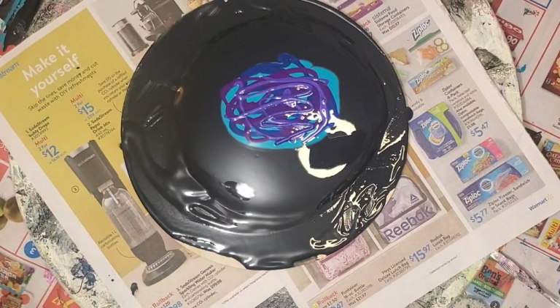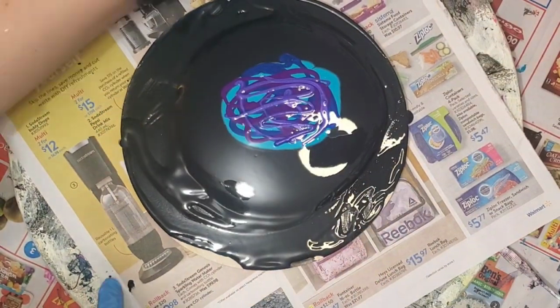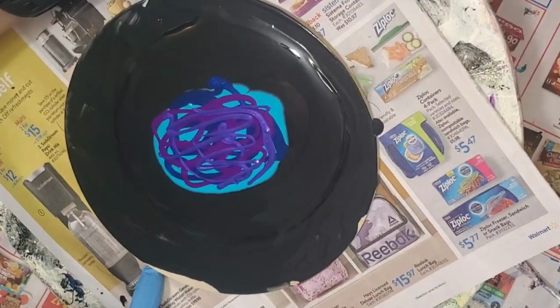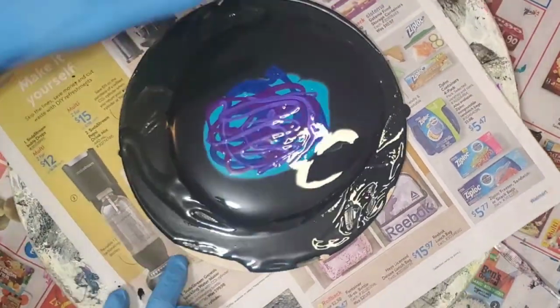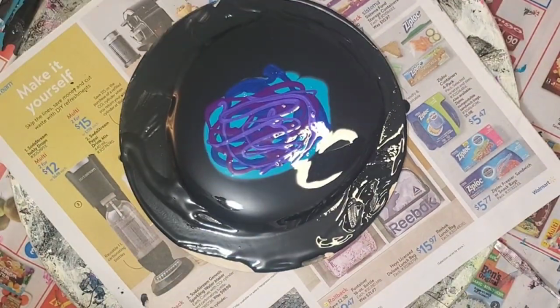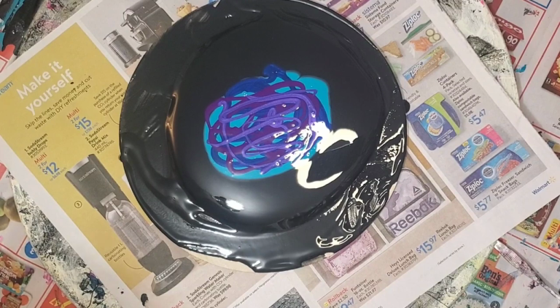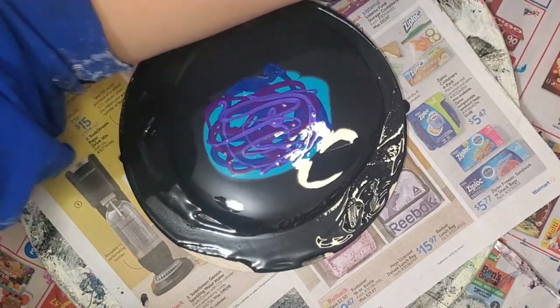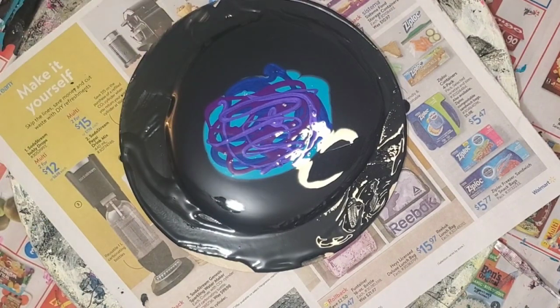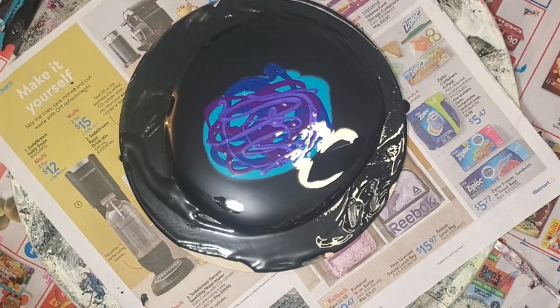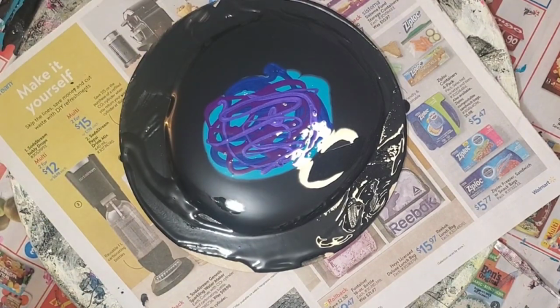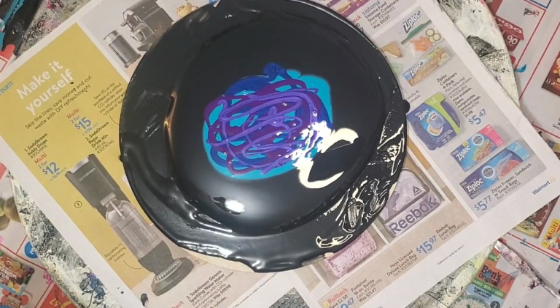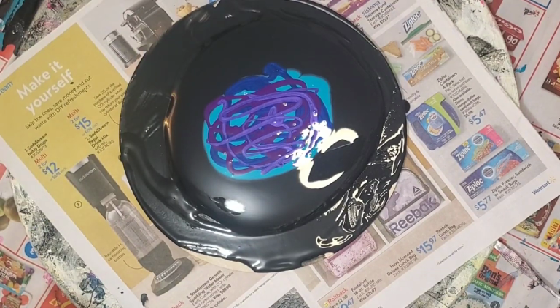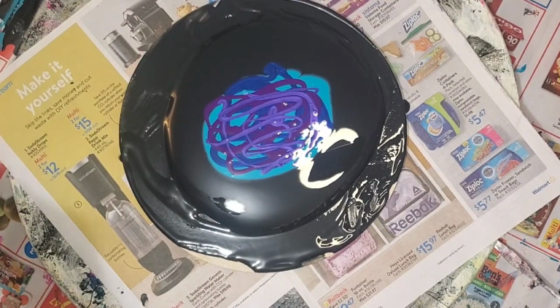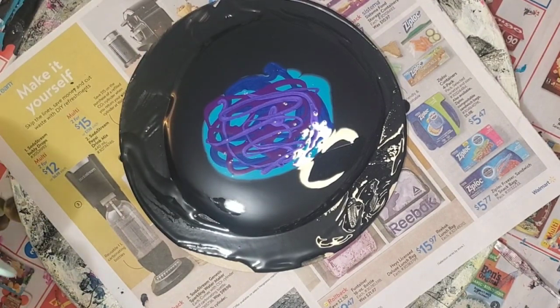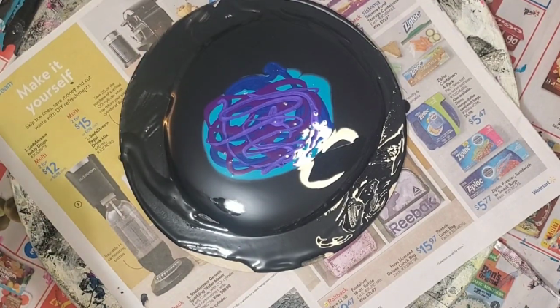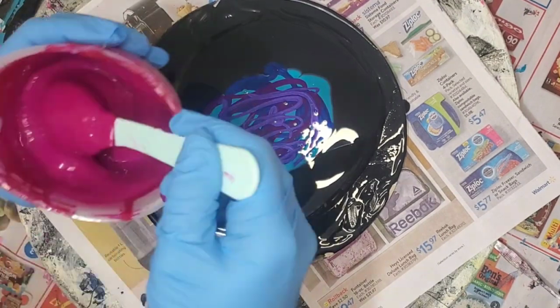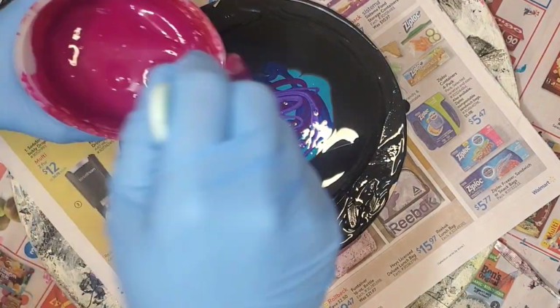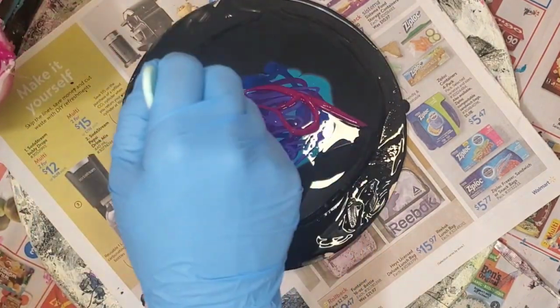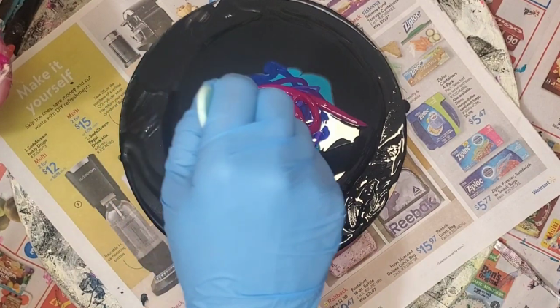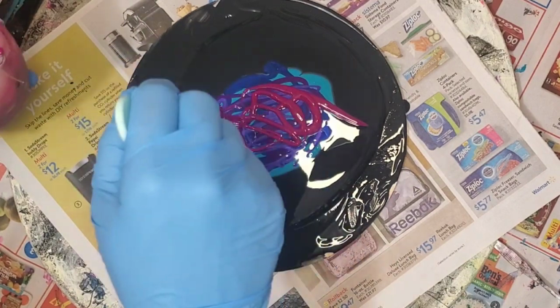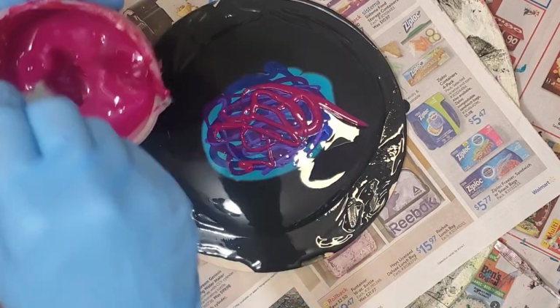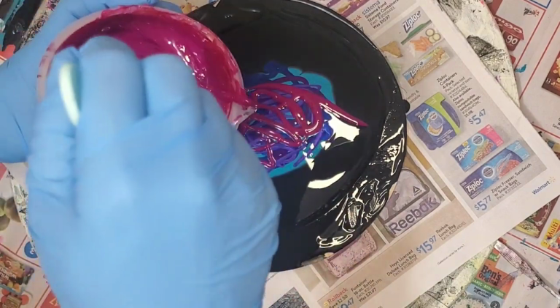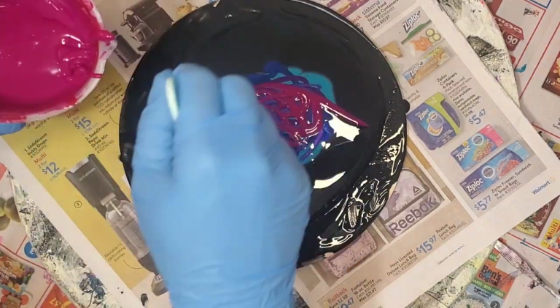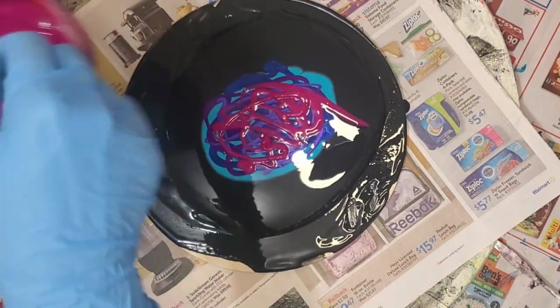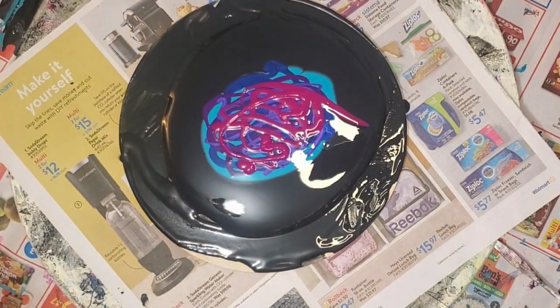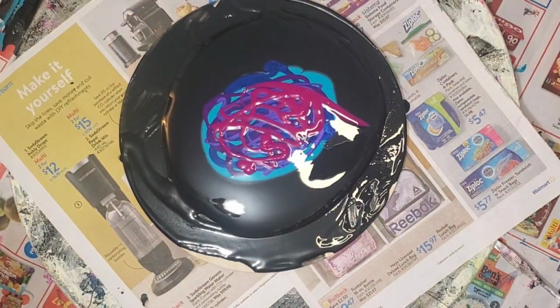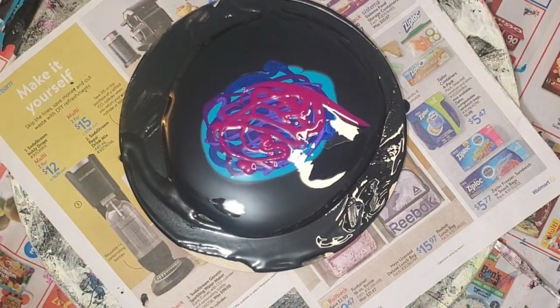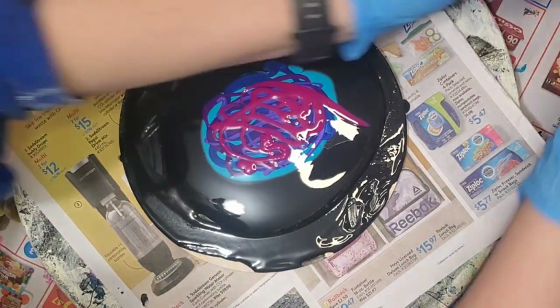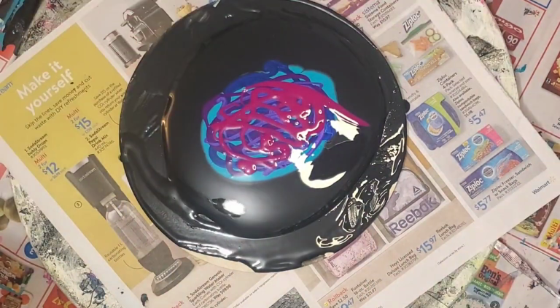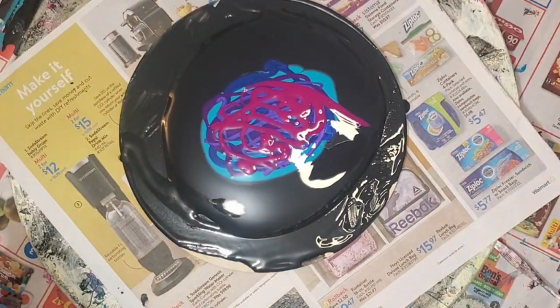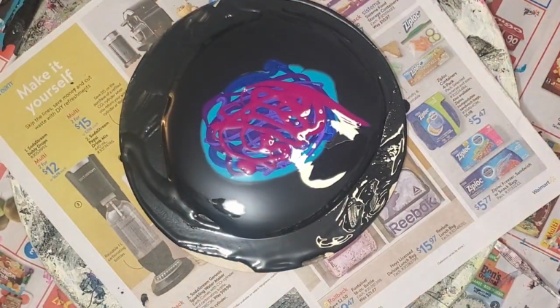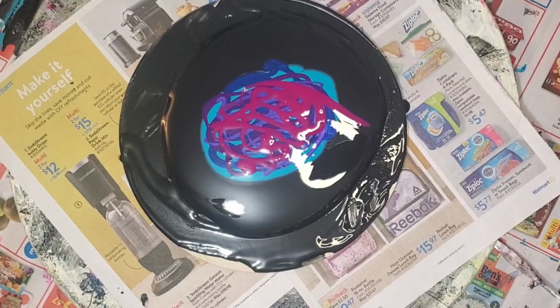So I did this painting in blues, purples, and then pinks. My pinks were Golden Quinacridone Magenta, TLP Watermelon, and Amsterdam Primary Magenta.